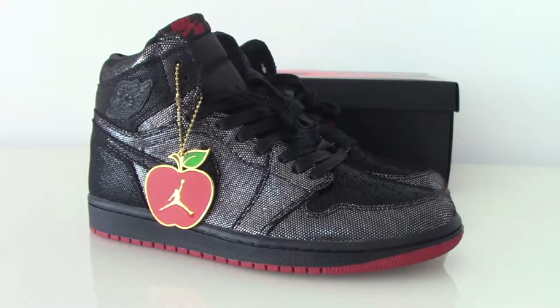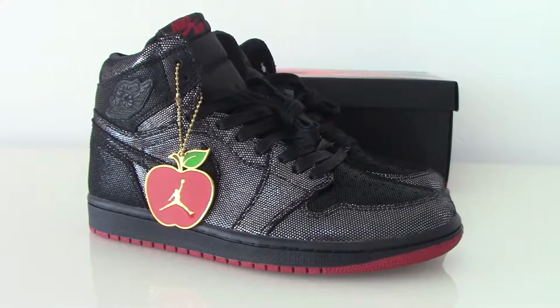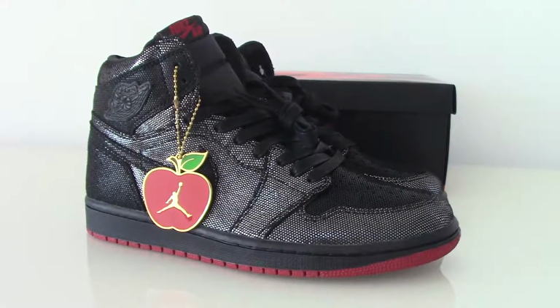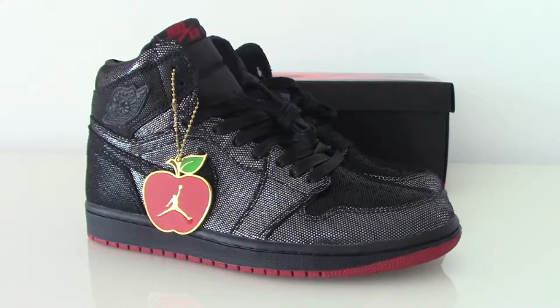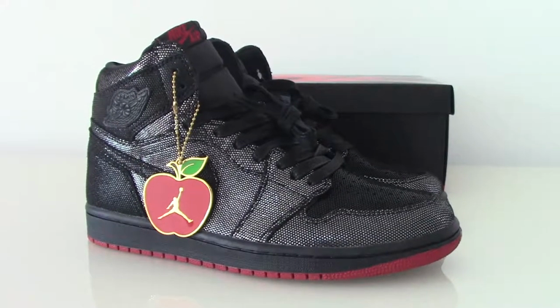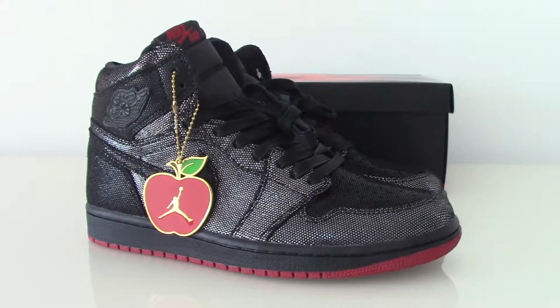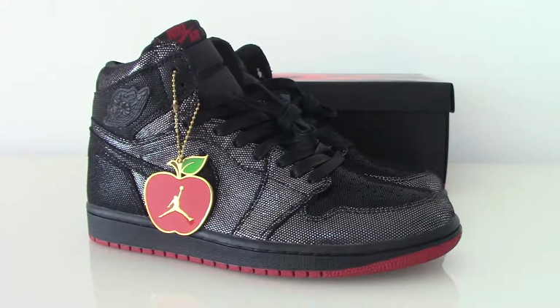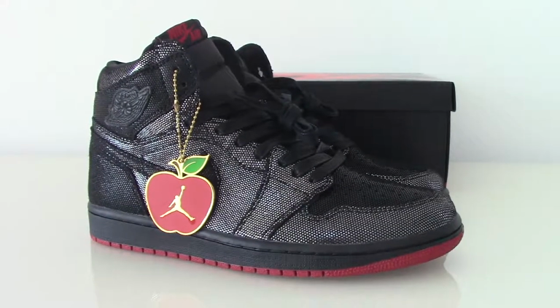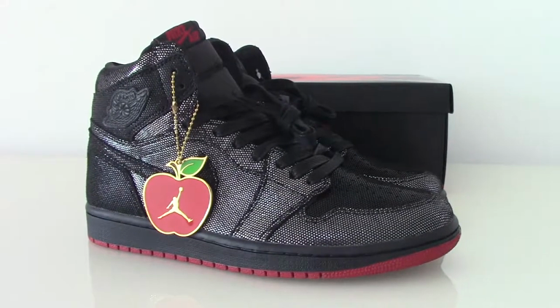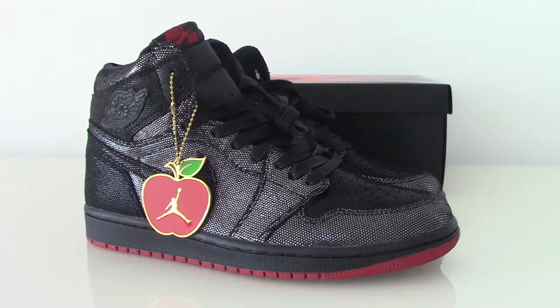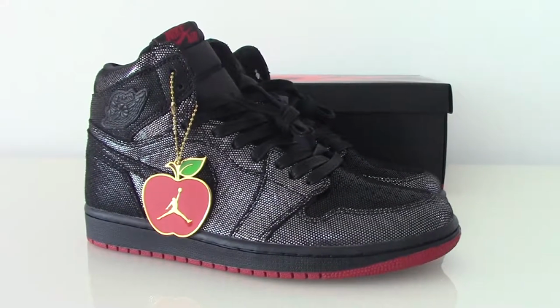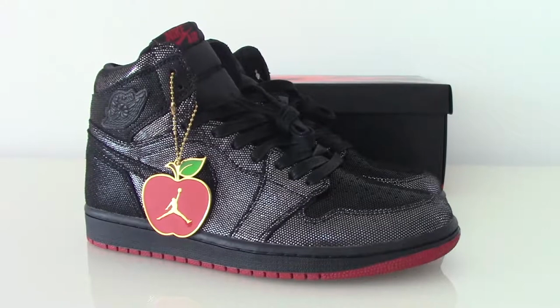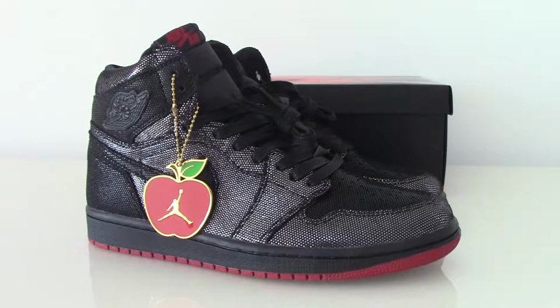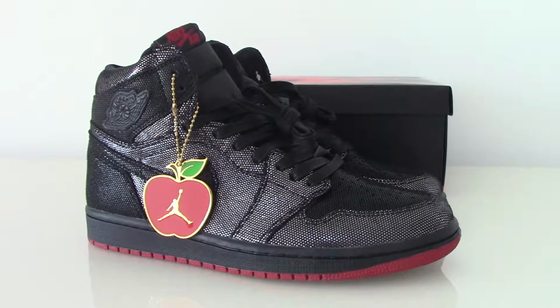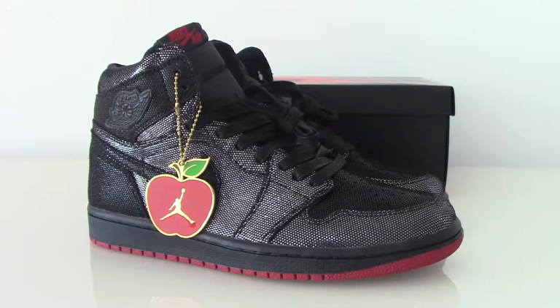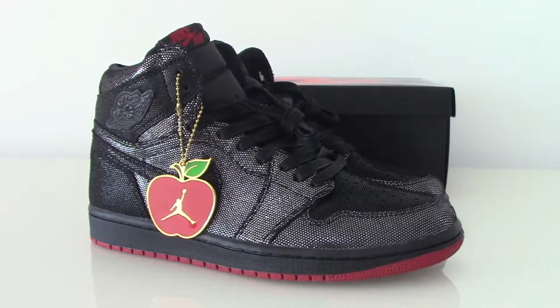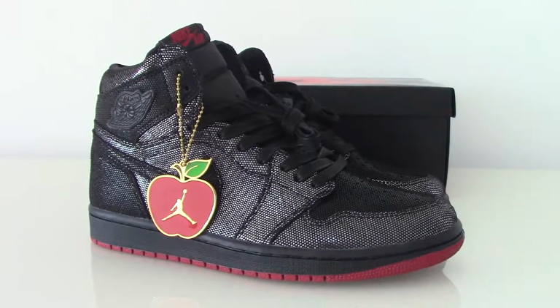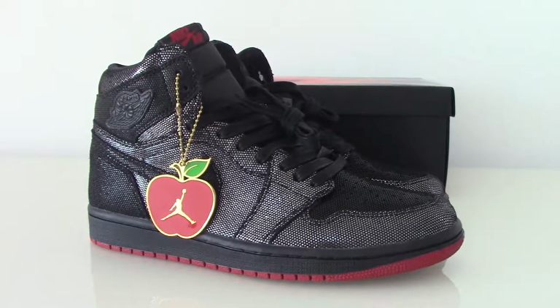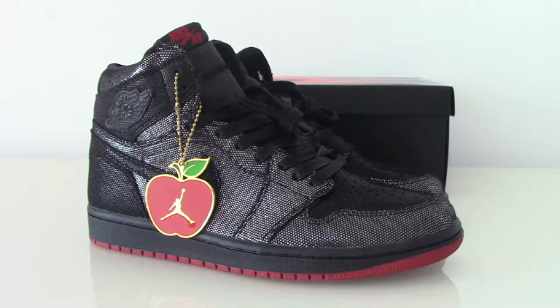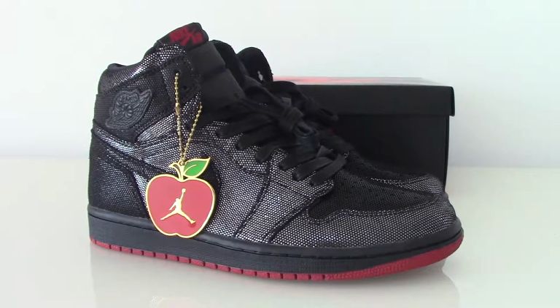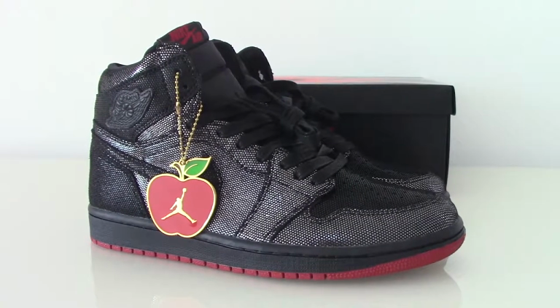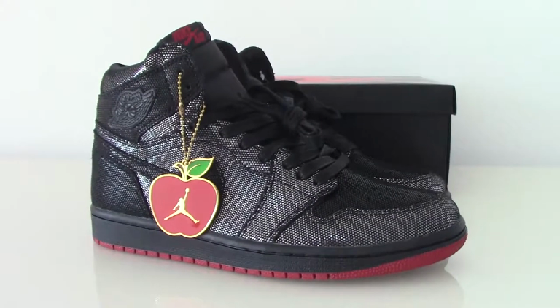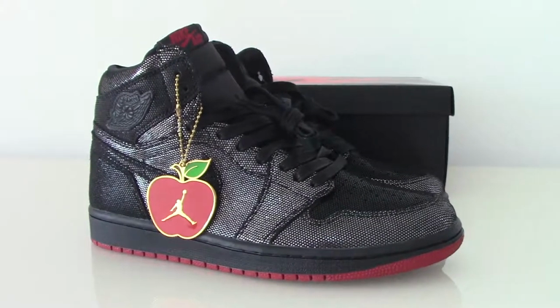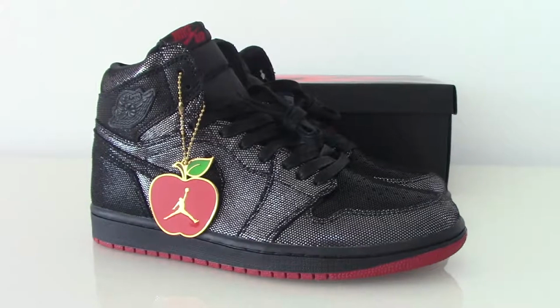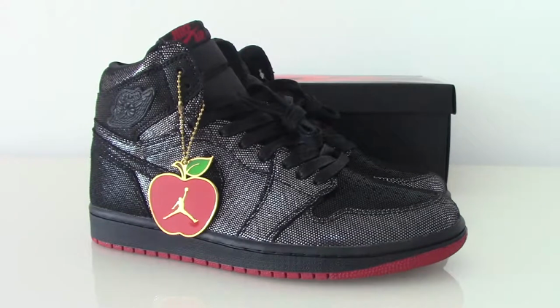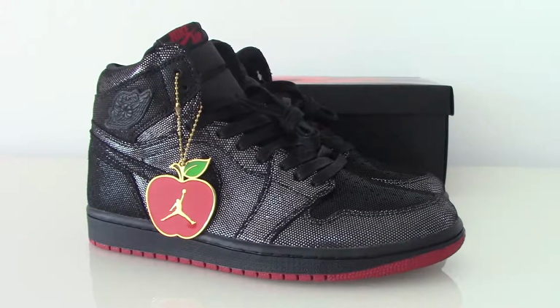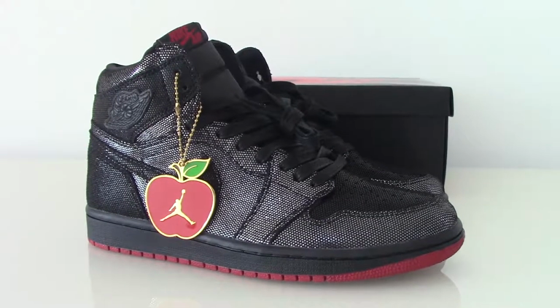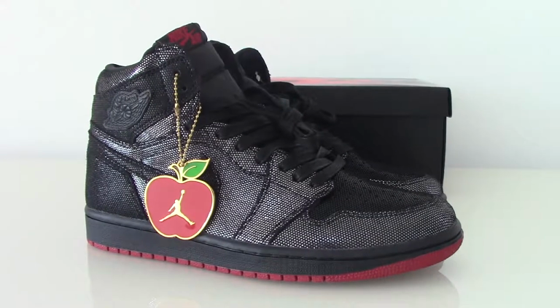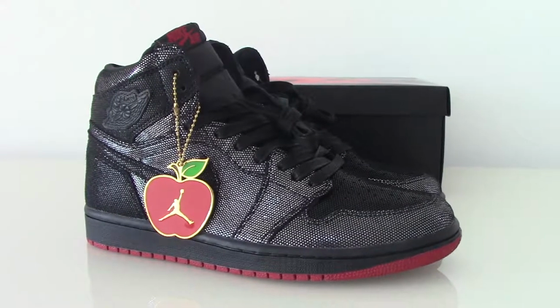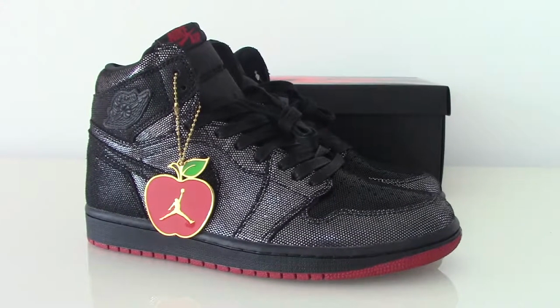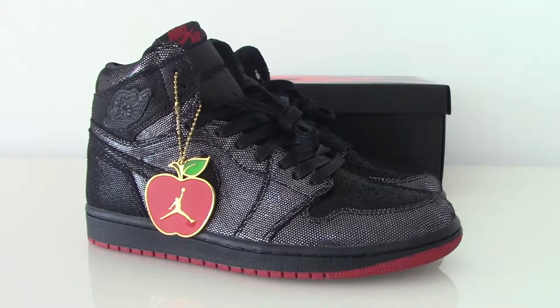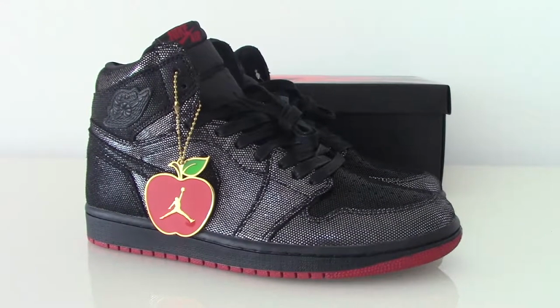What's up, welcome to my channel. Today I got the new coming shoes — this is Air Jordan One. On the first side you can see I have one attachment.